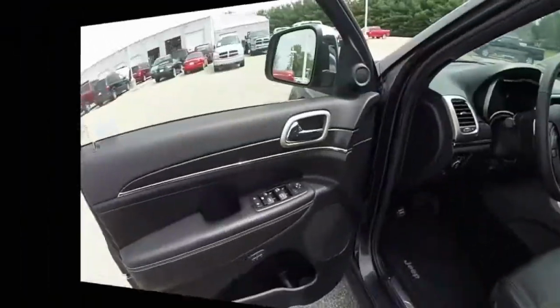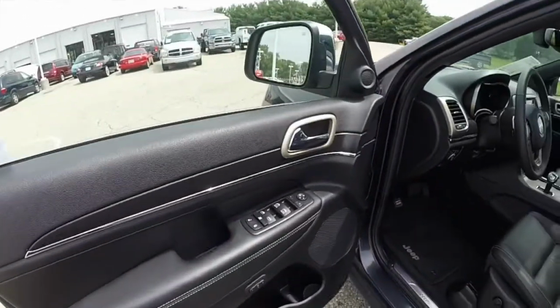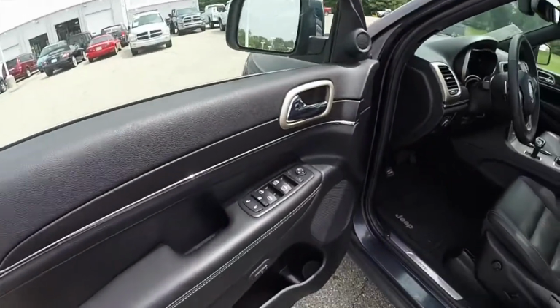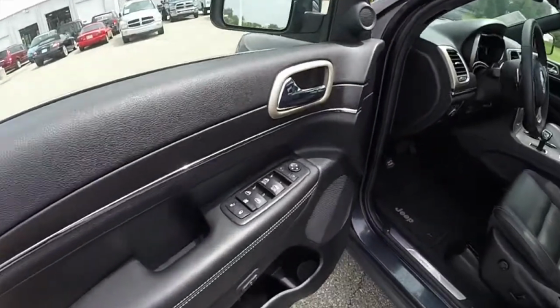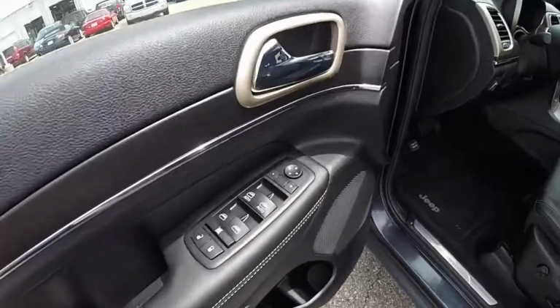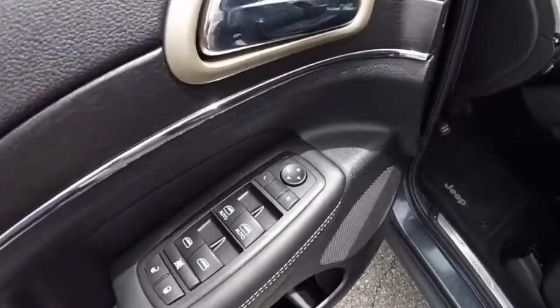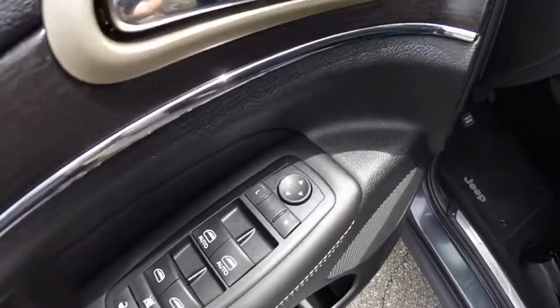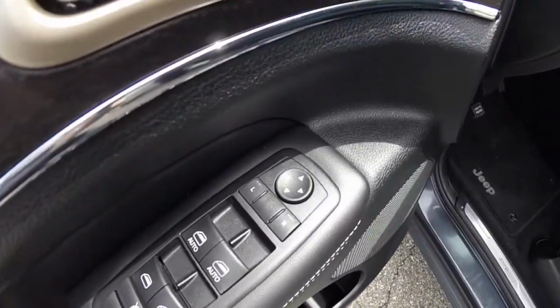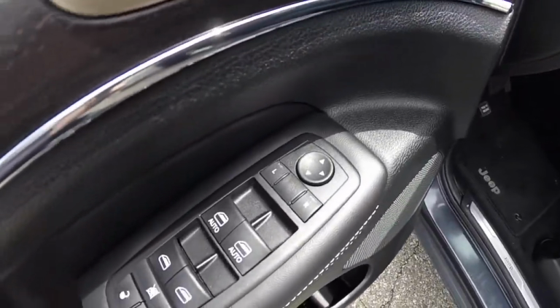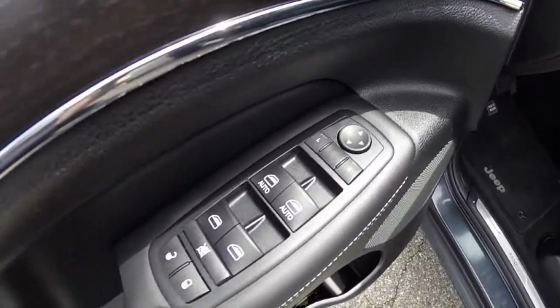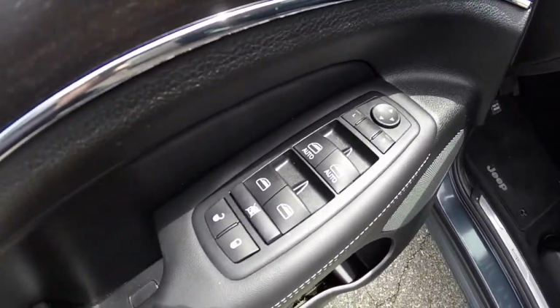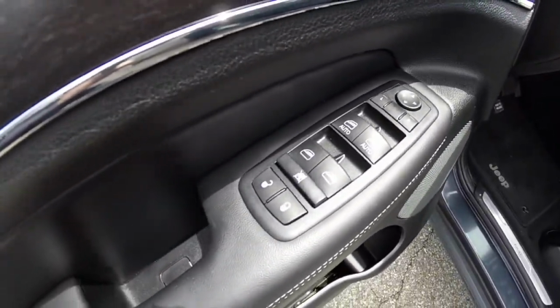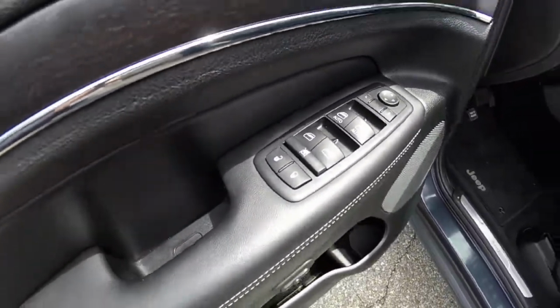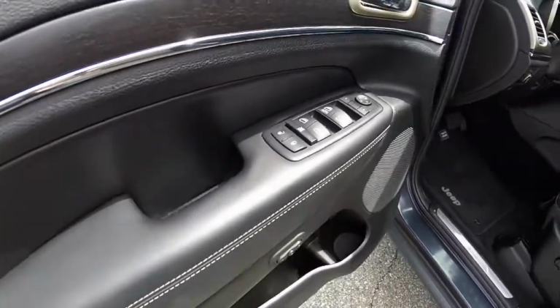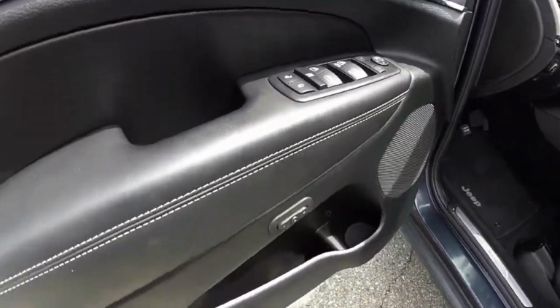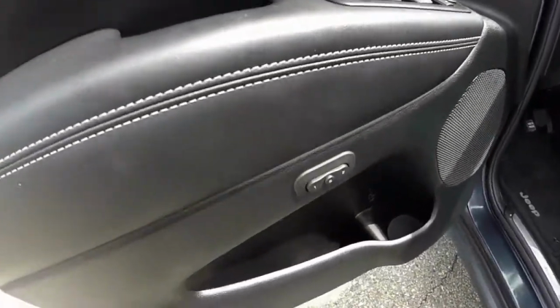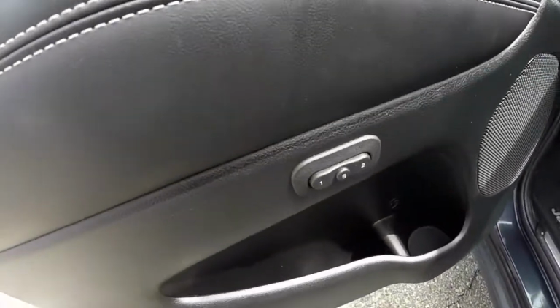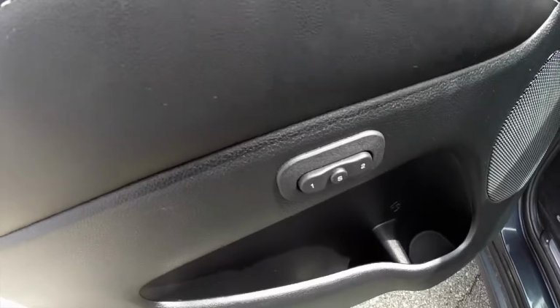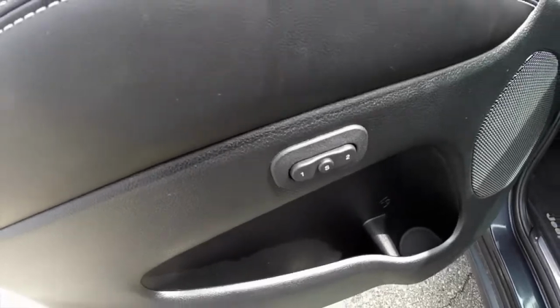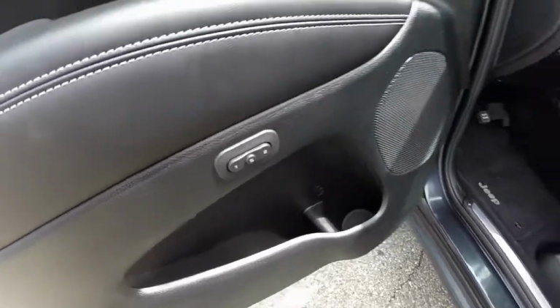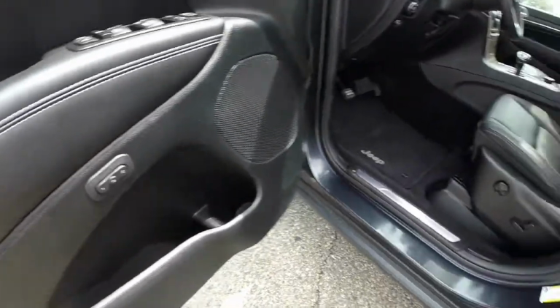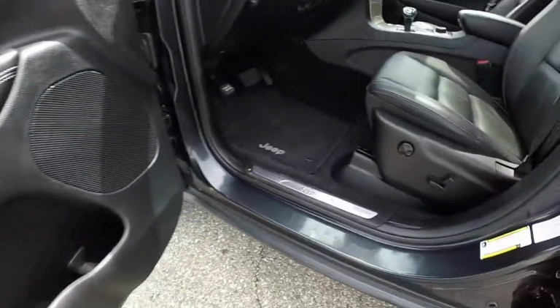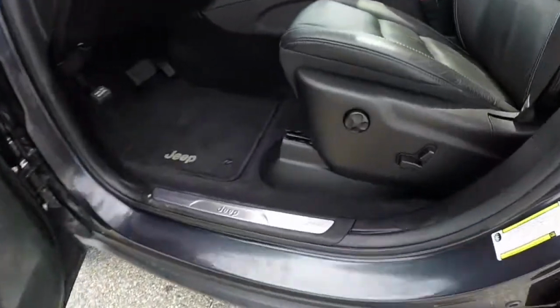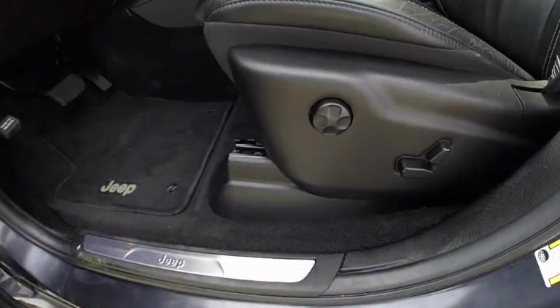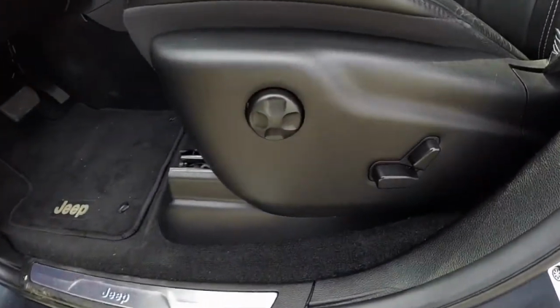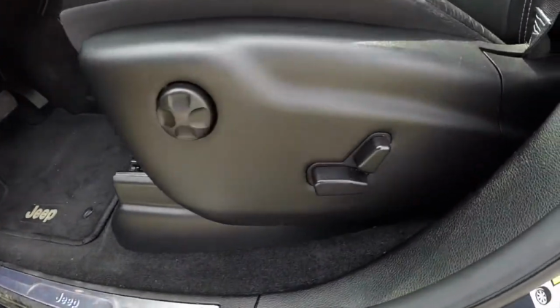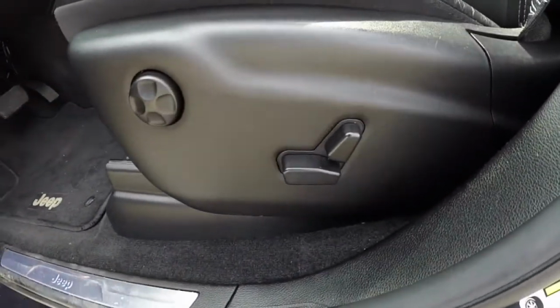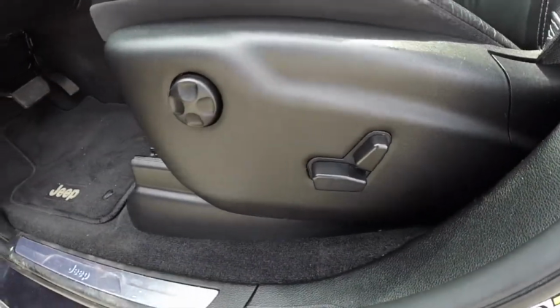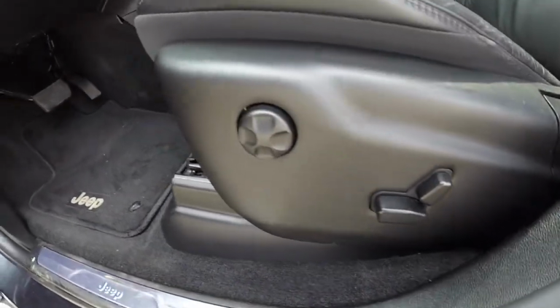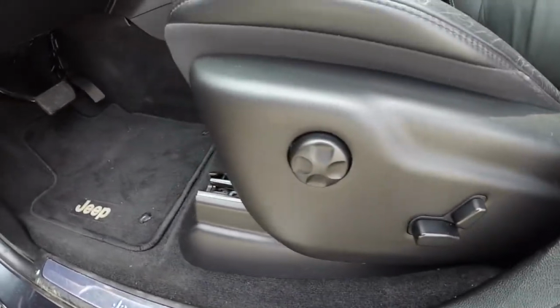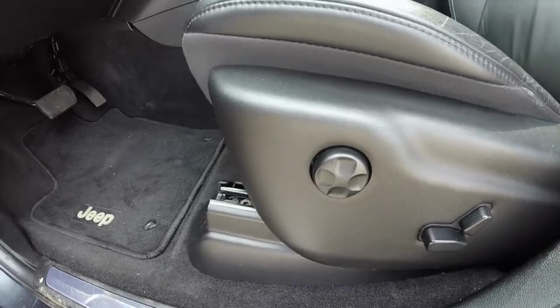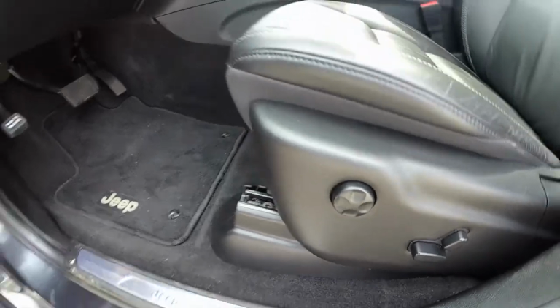This vehicle does have the keyless in and go system. It has power windows, mirrors, and door locks. It also has two driver memory settings, and an eight-way power driver and passenger seat with four-way adjustable lumbar support.